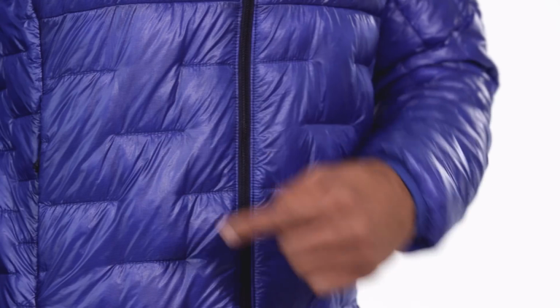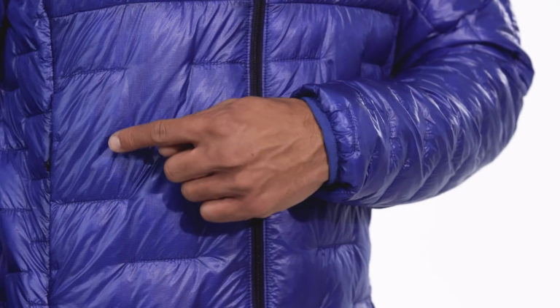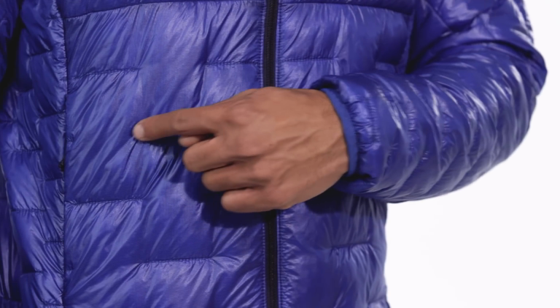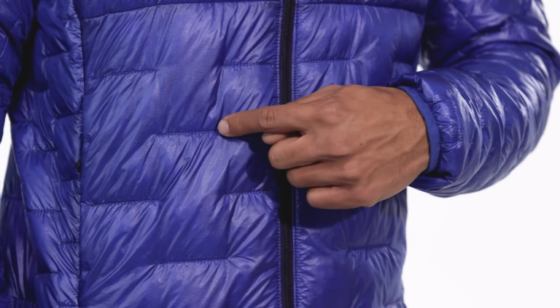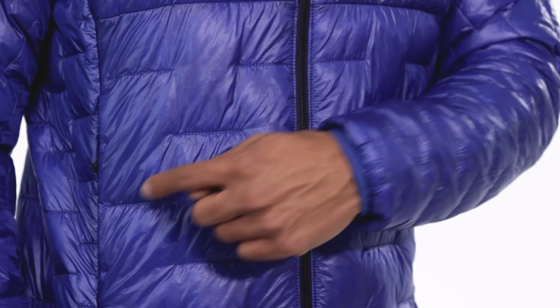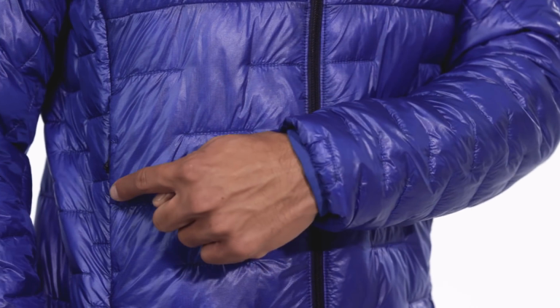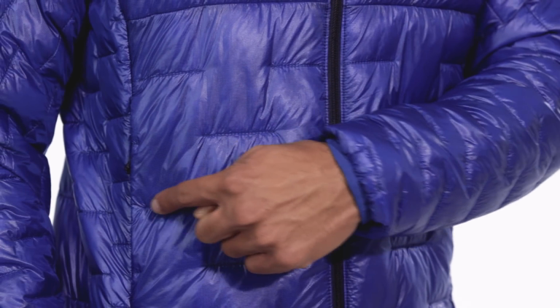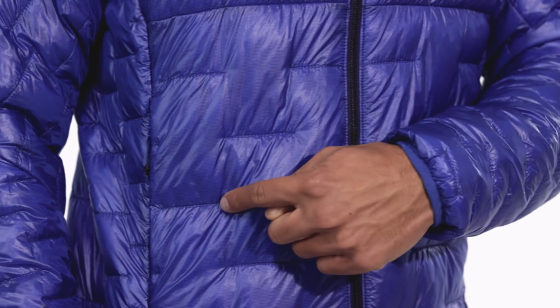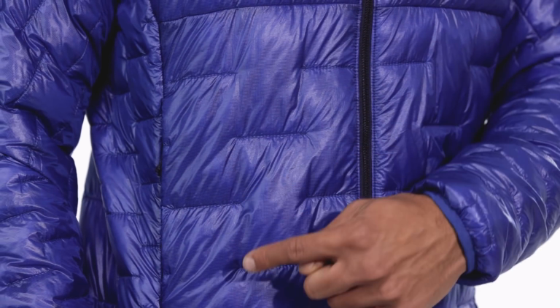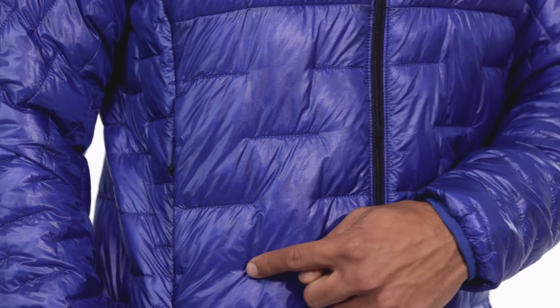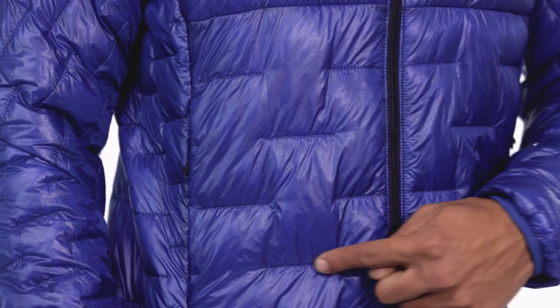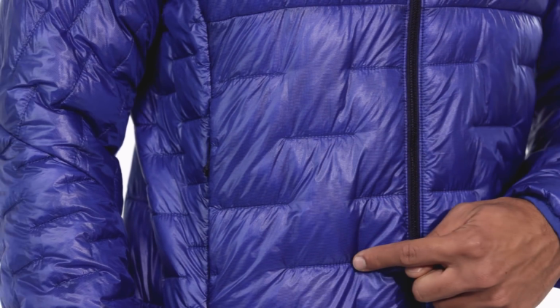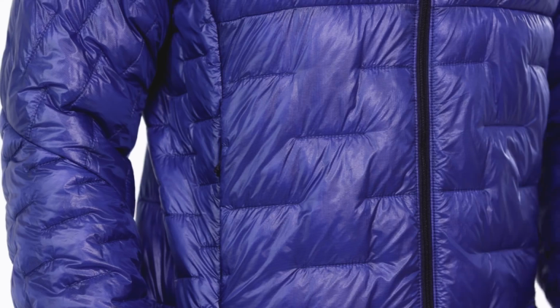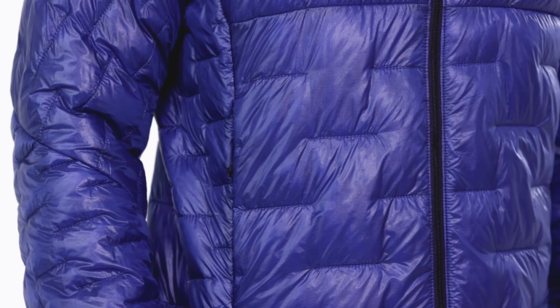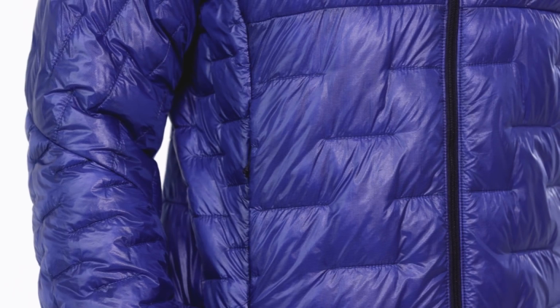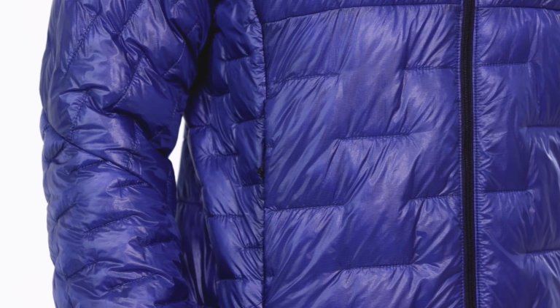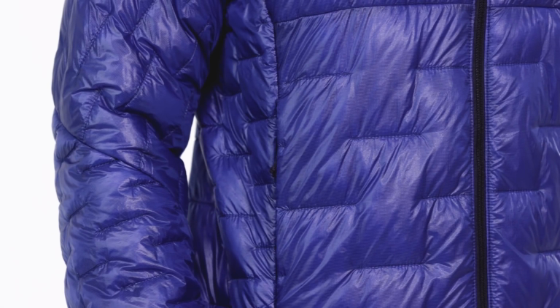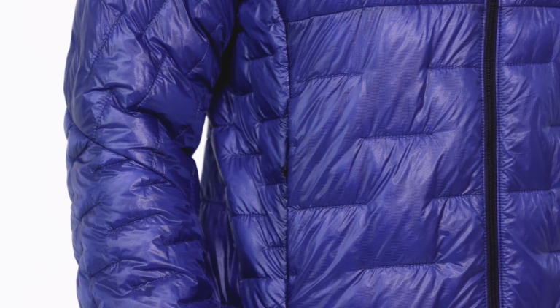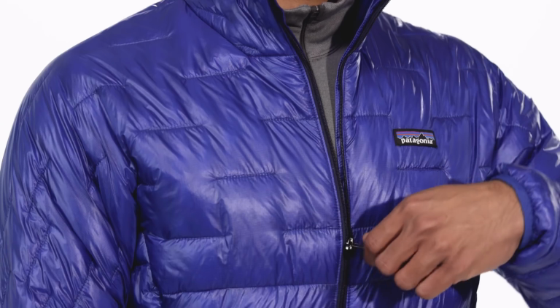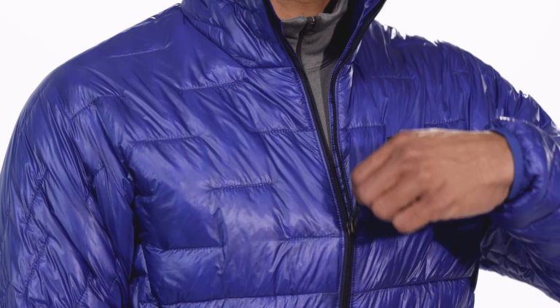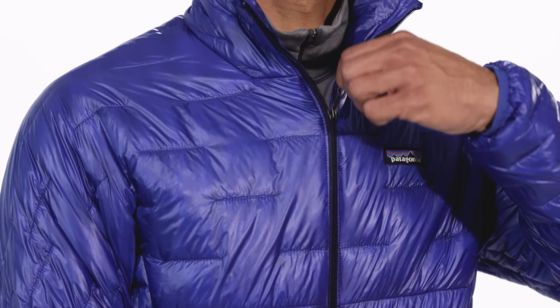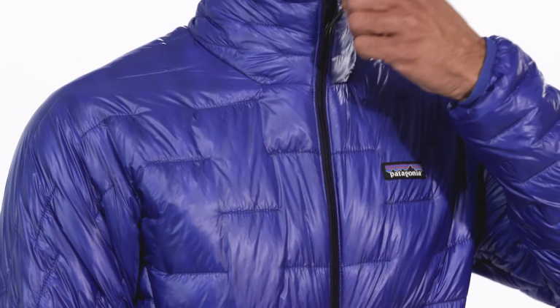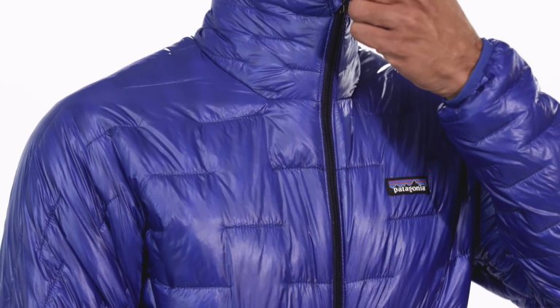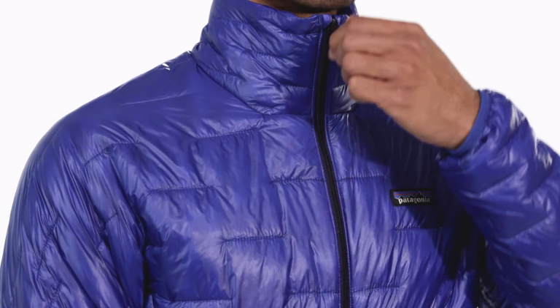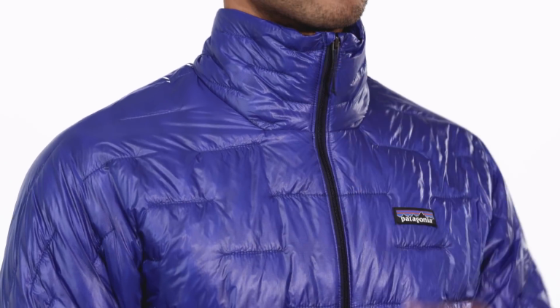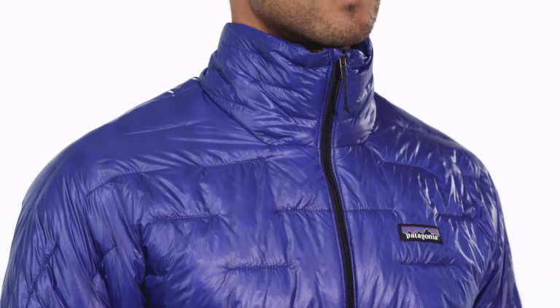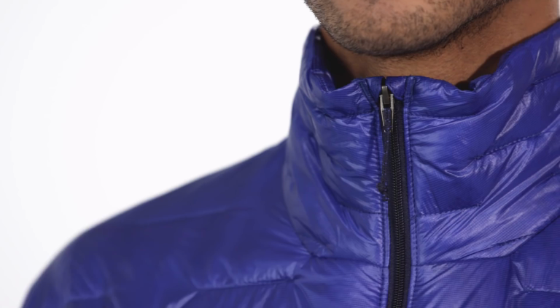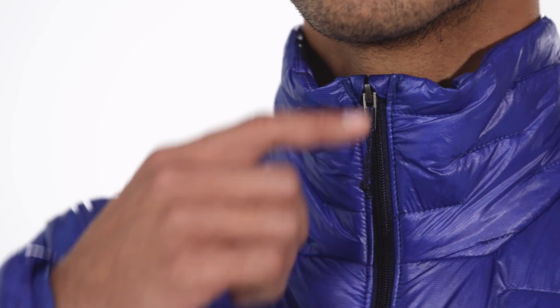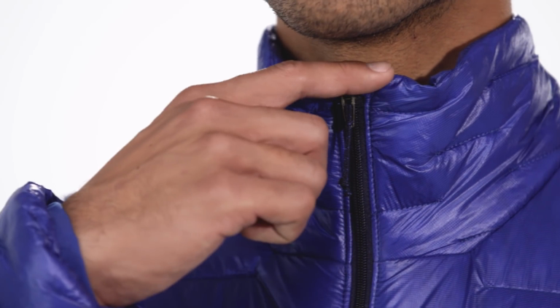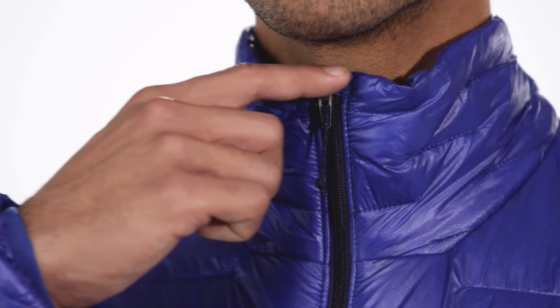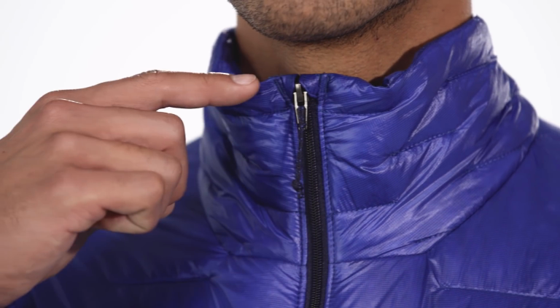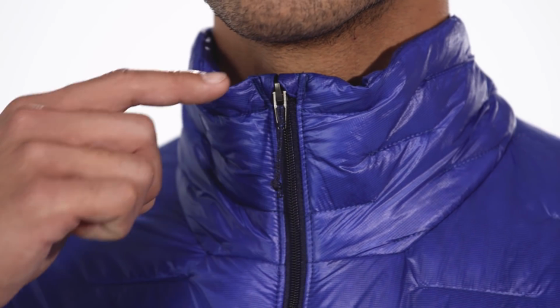Innovative quilting complements the insulation by stabilizing and maximizing the loft of the Plumafil strands with minimal stitching. The zipper has a storm flap to help keep out the cold, and a garage at the chin for next-to-skin comfort.